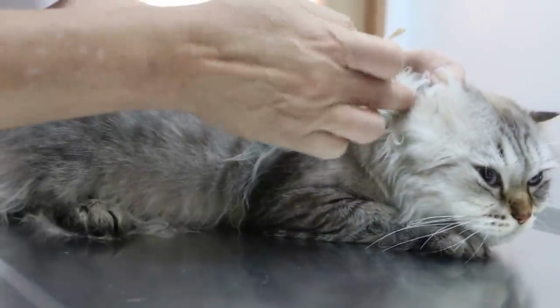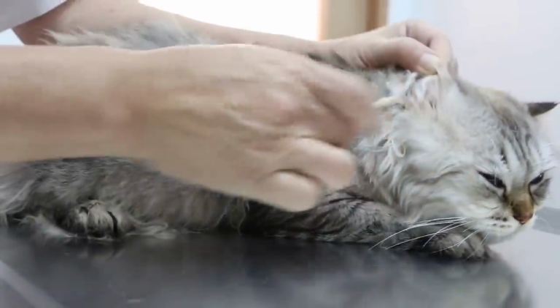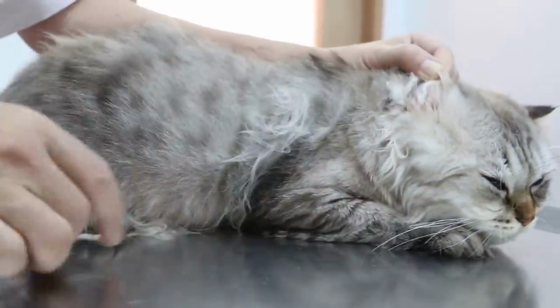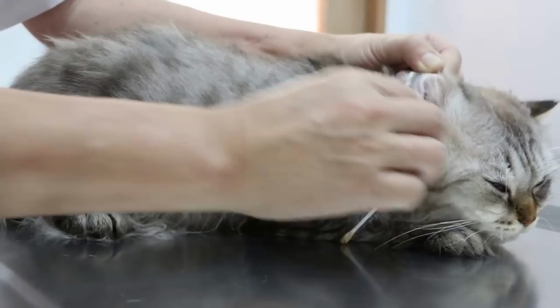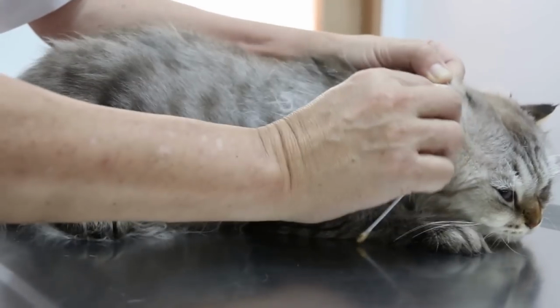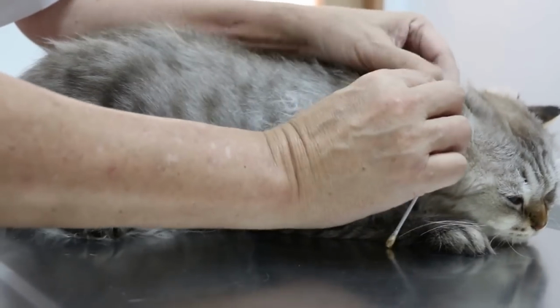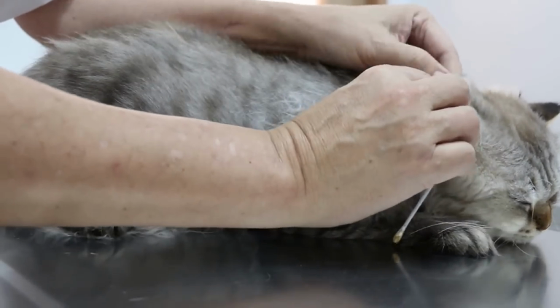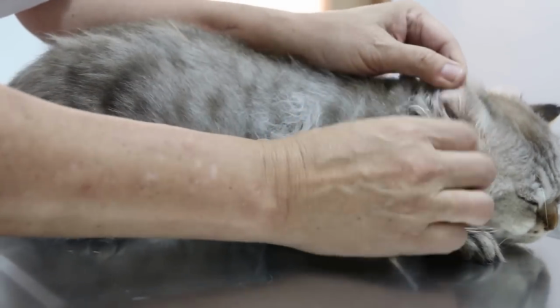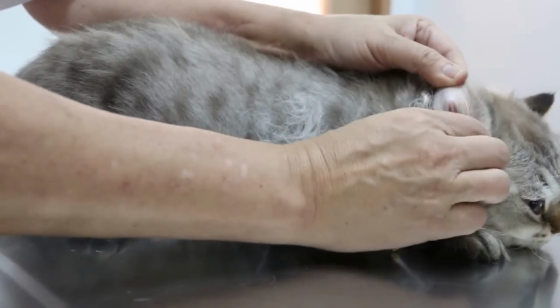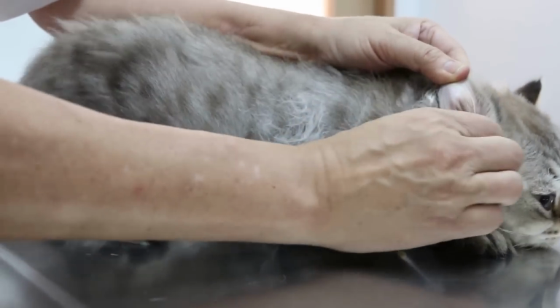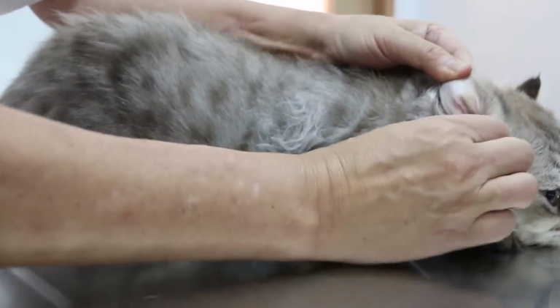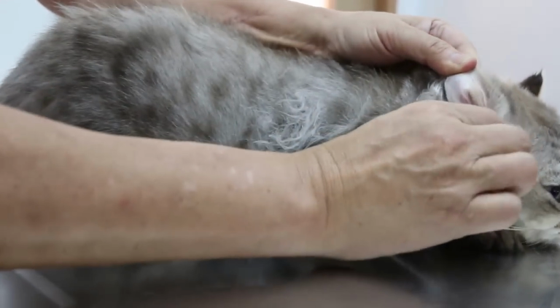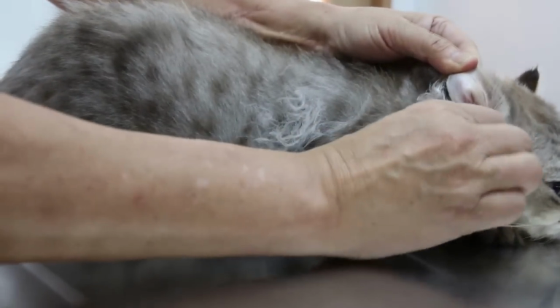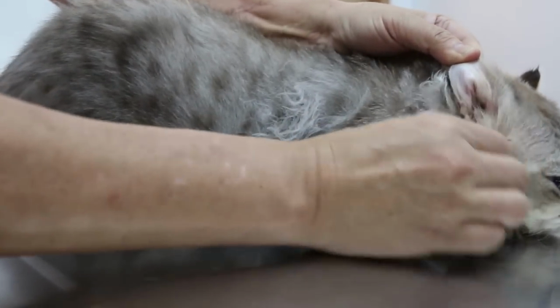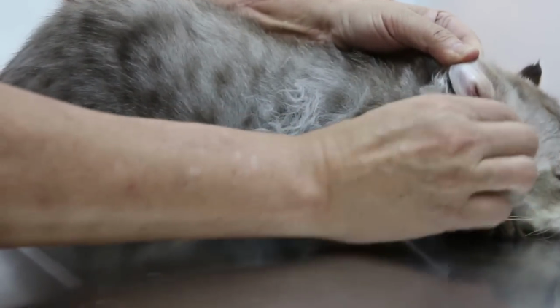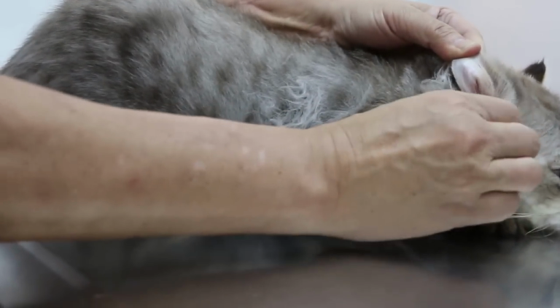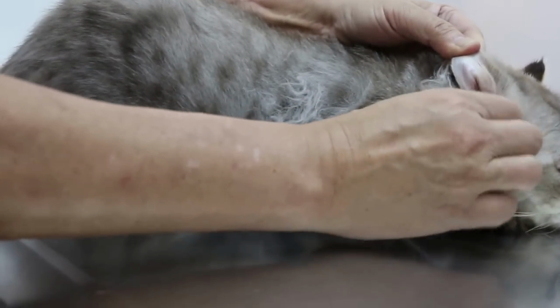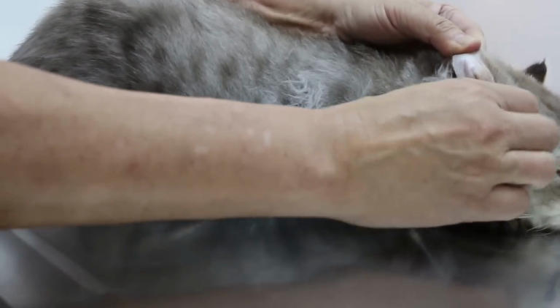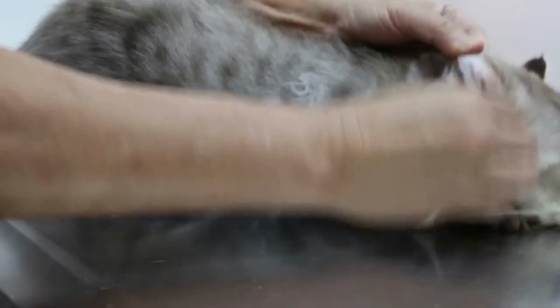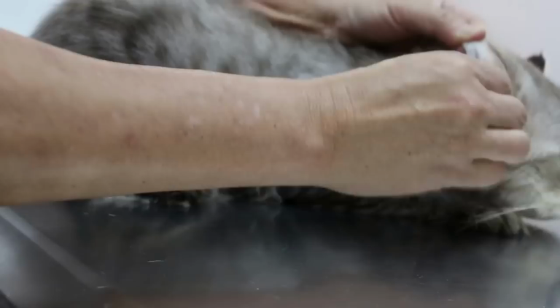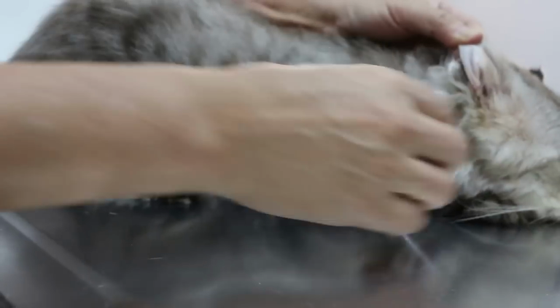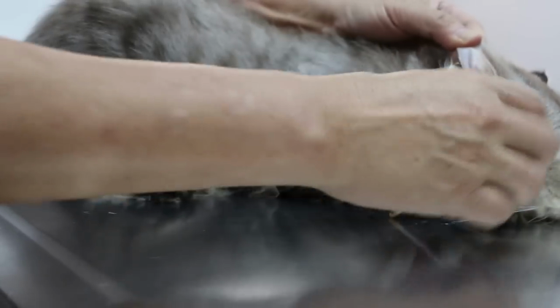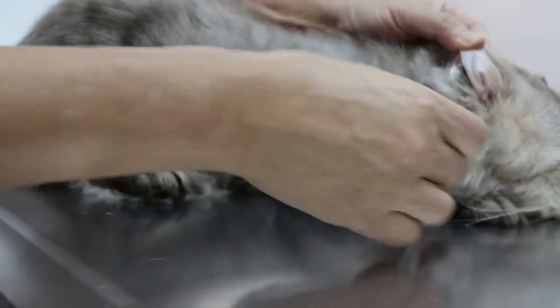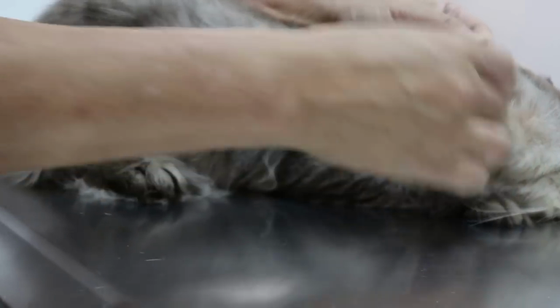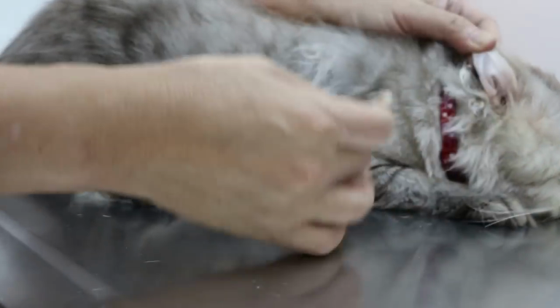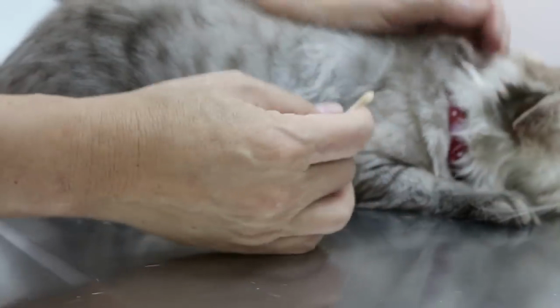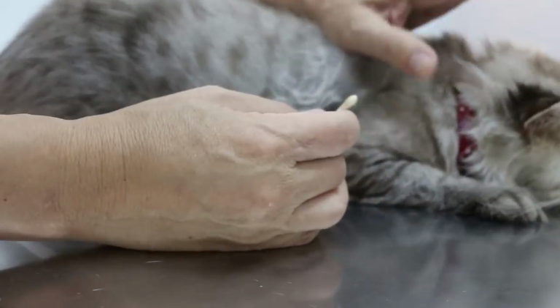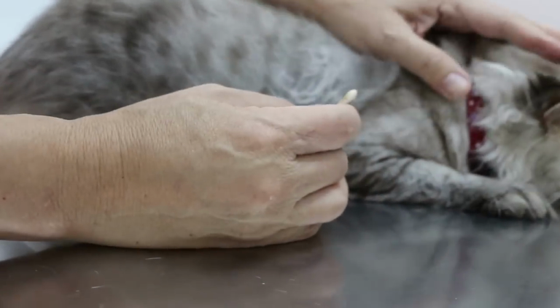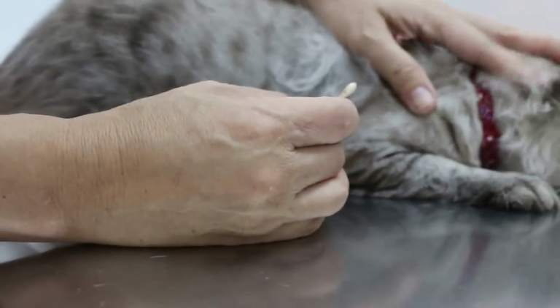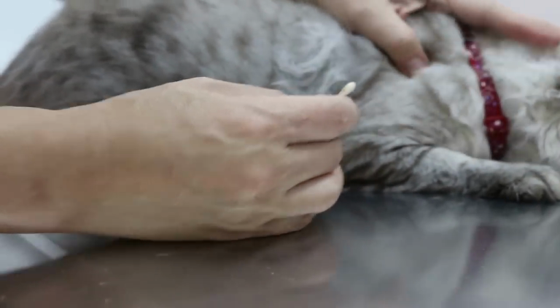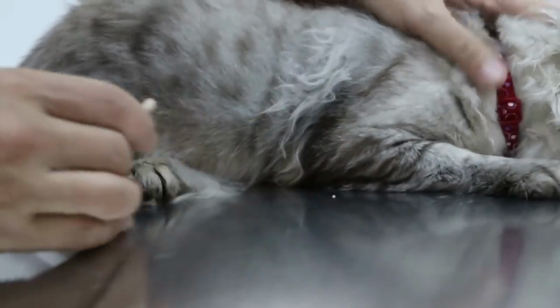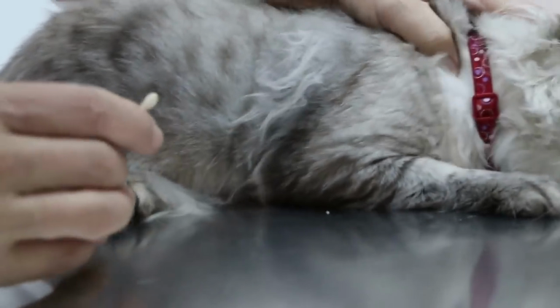This scratch reflex is very characteristic of ear infection. It's not so obvious now, but when it's rough here — this cat definitely has otitis externa.